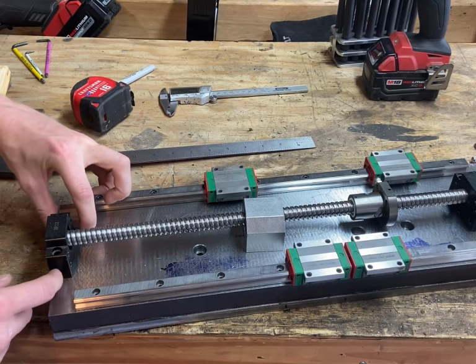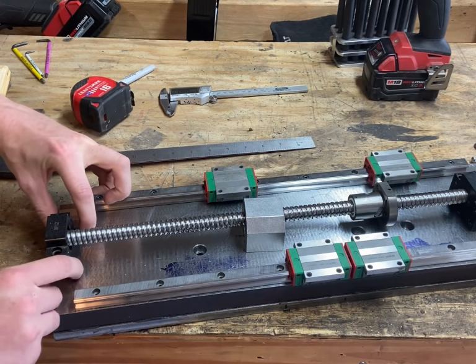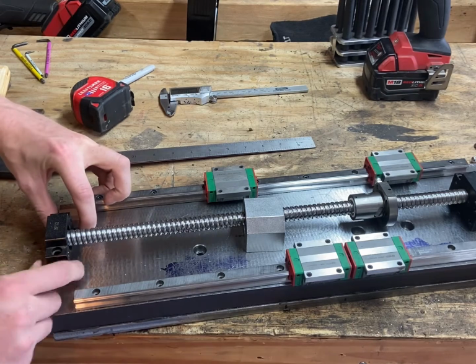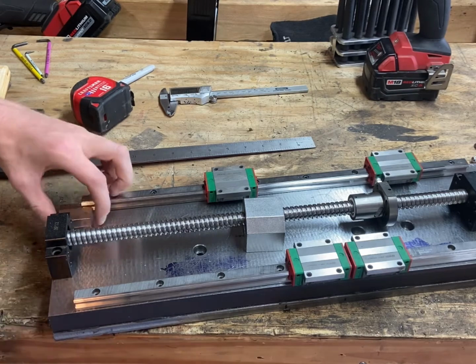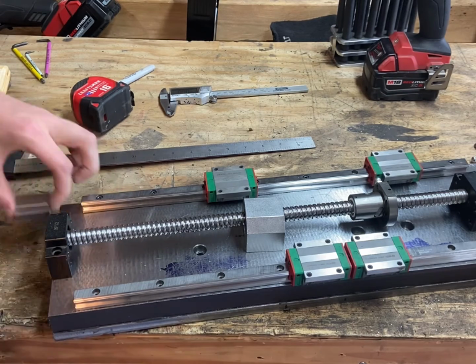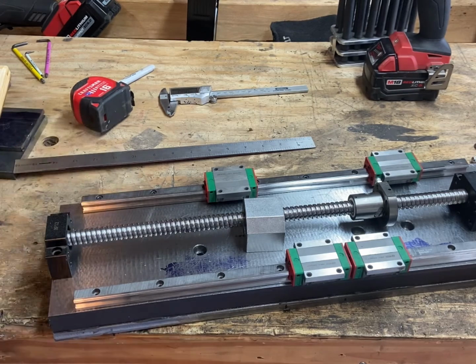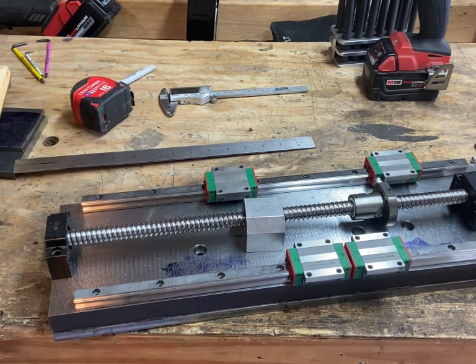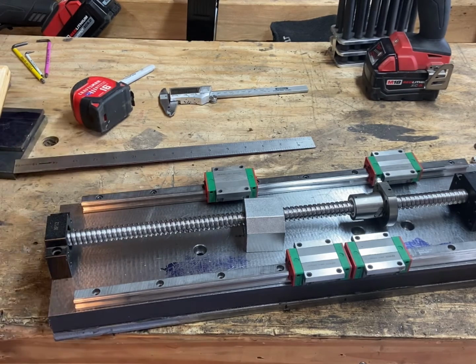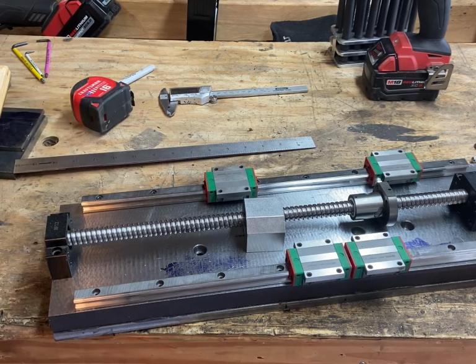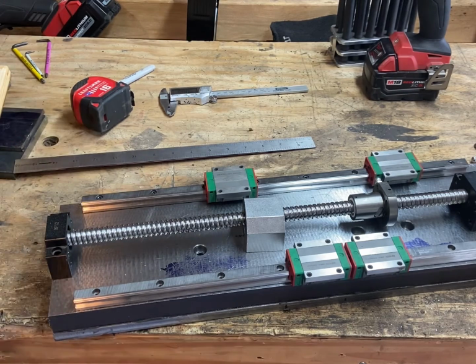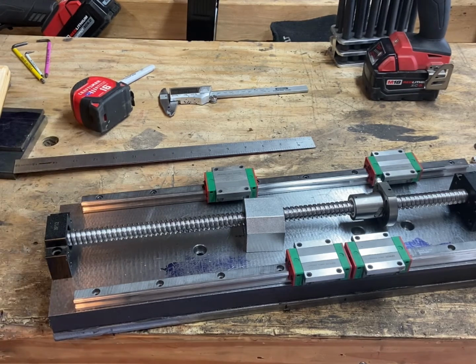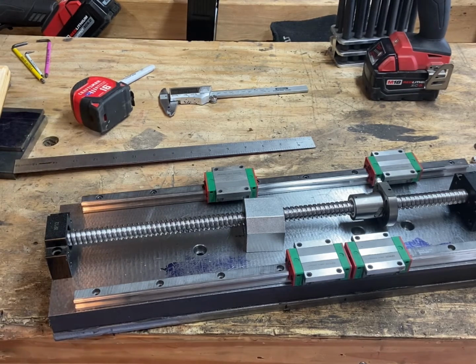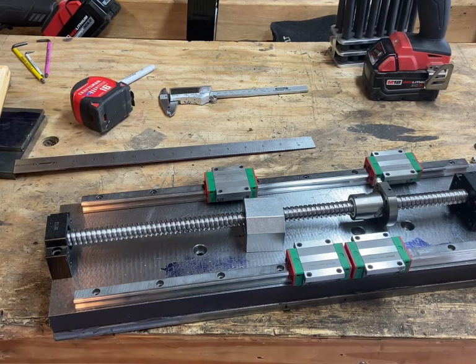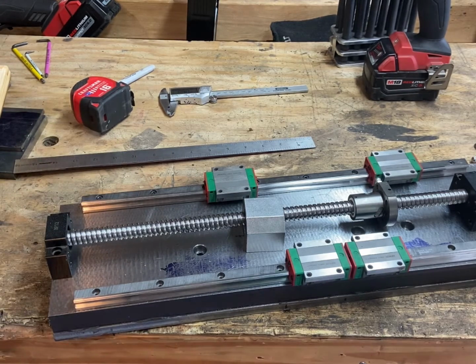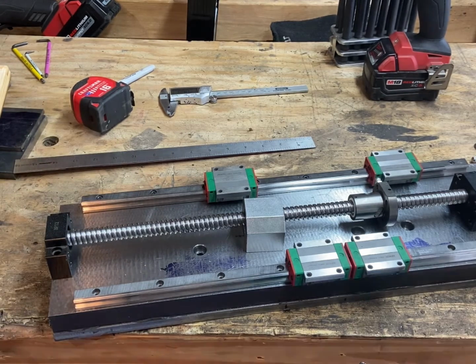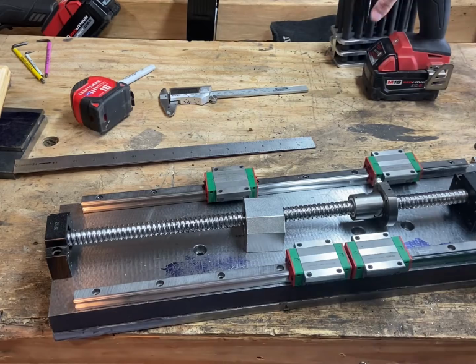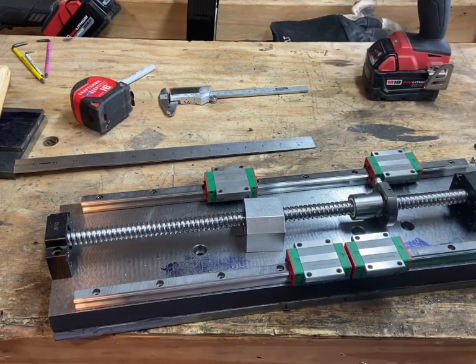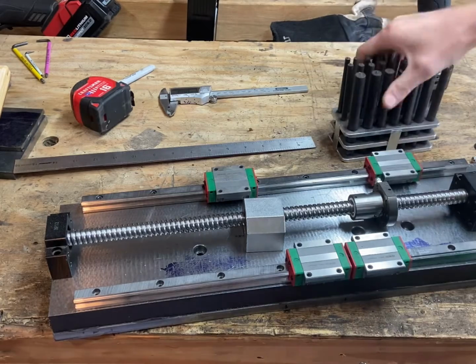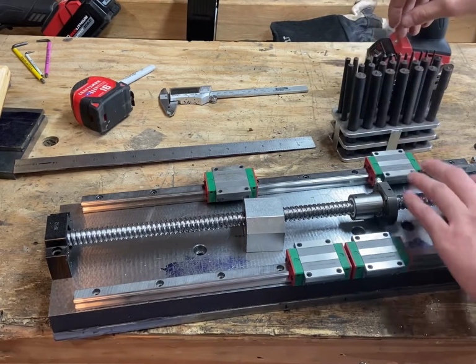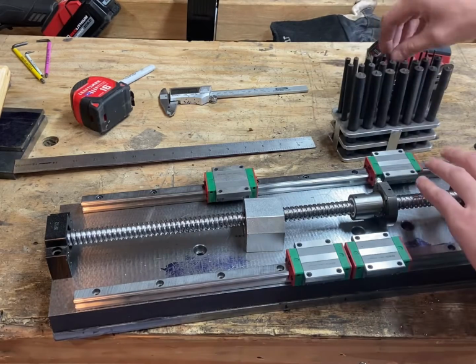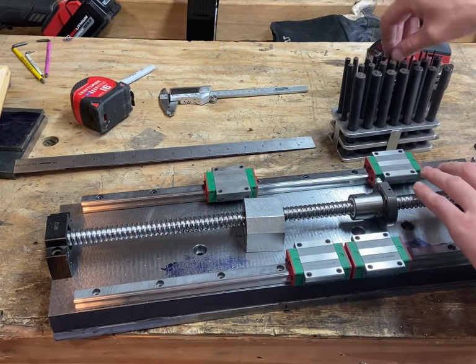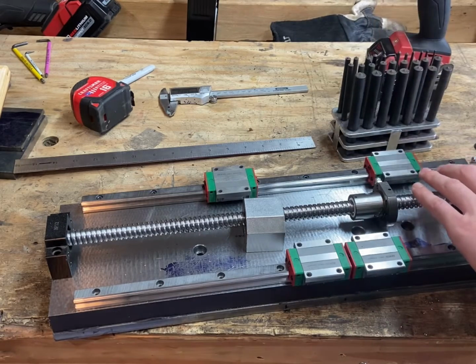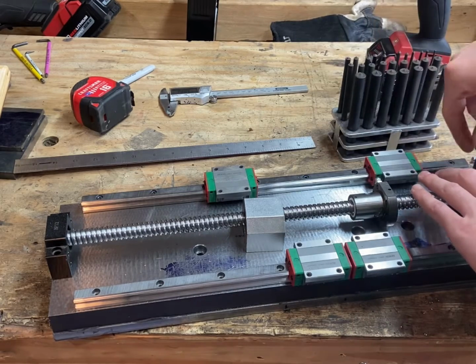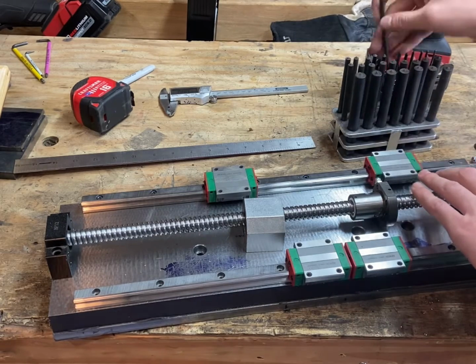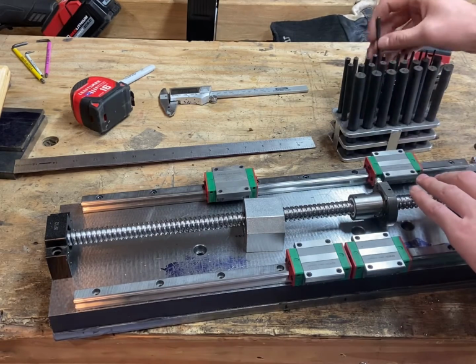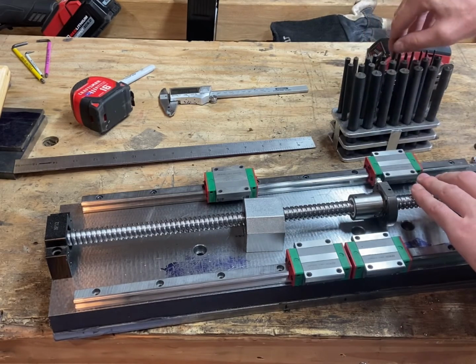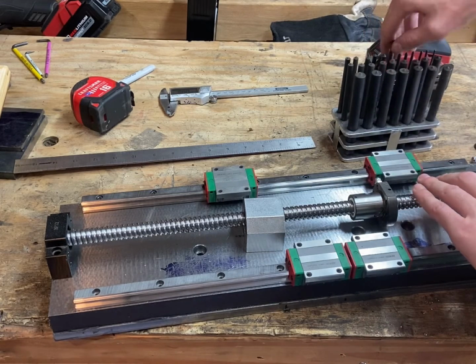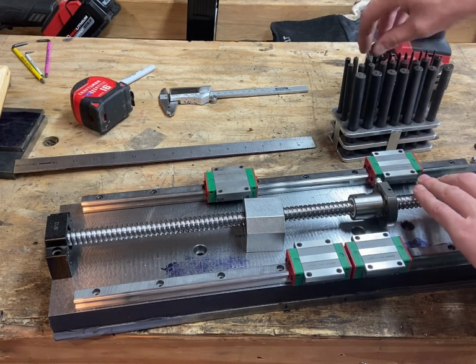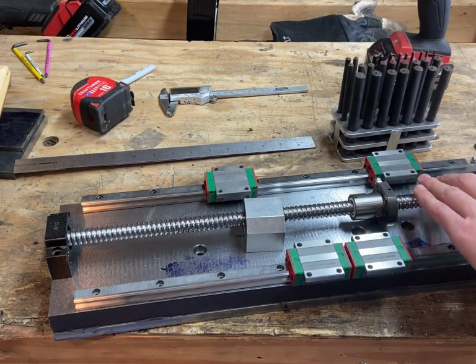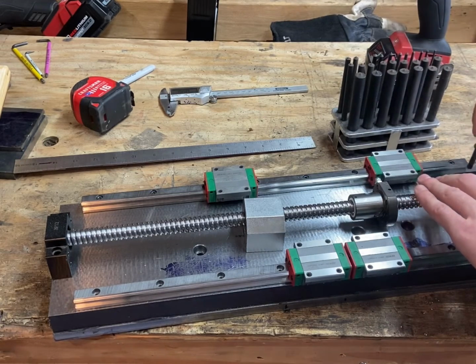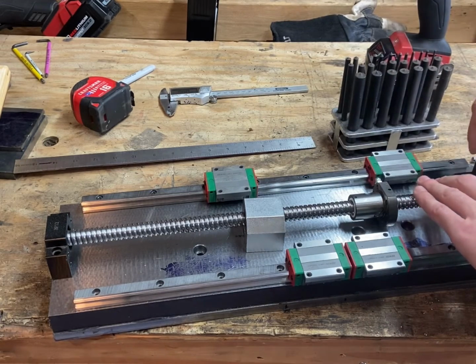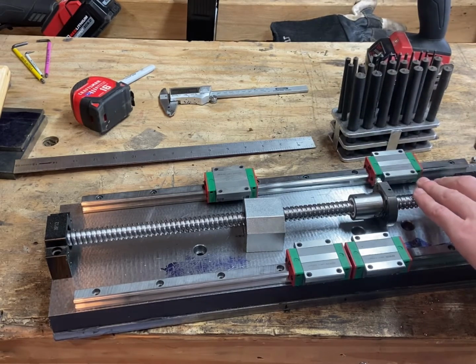After checking the measurements, I'm just using my gauge blocks on each side to make sure that this ball screw is going to be parallel to my master rail, which is the further rail from the camera here.